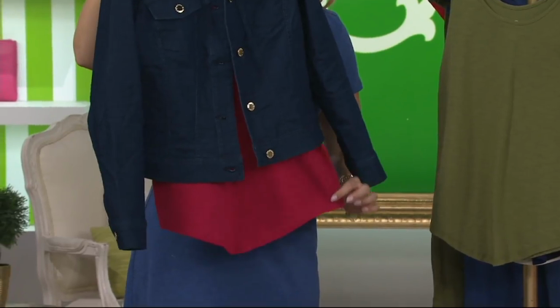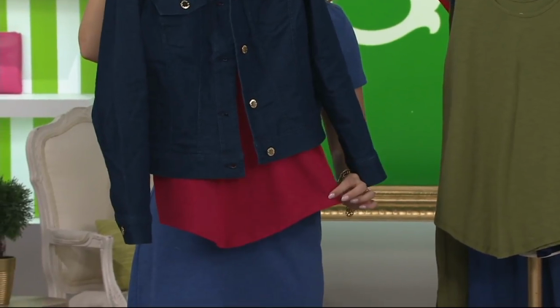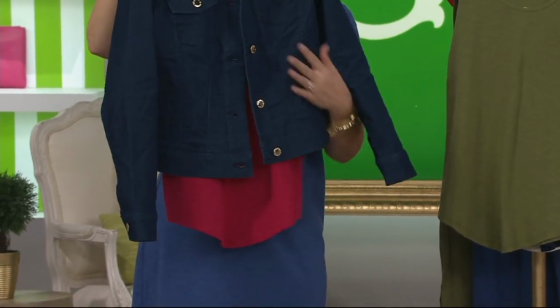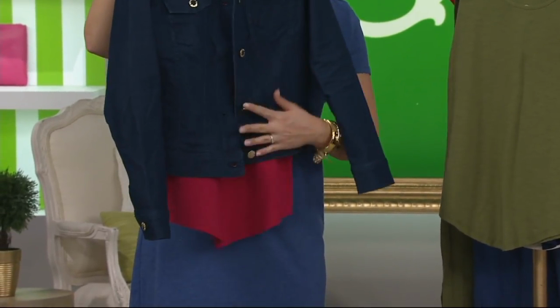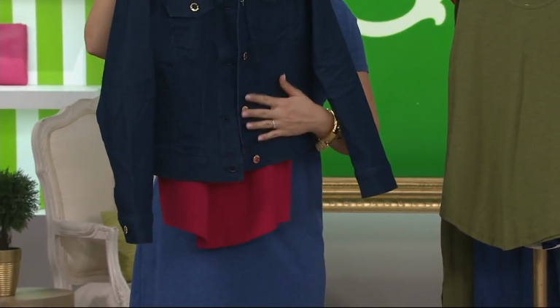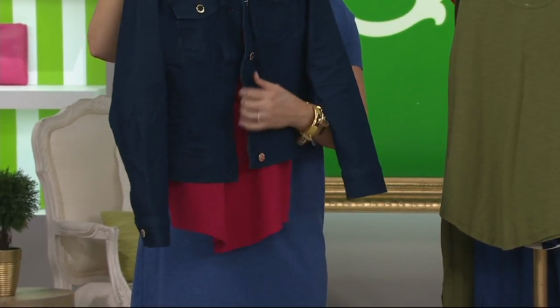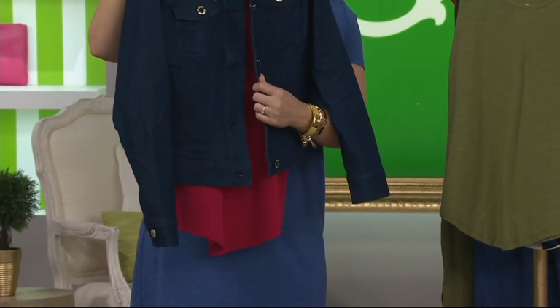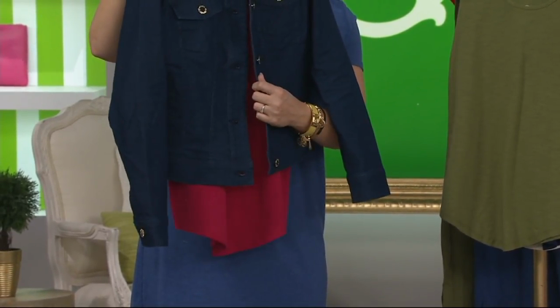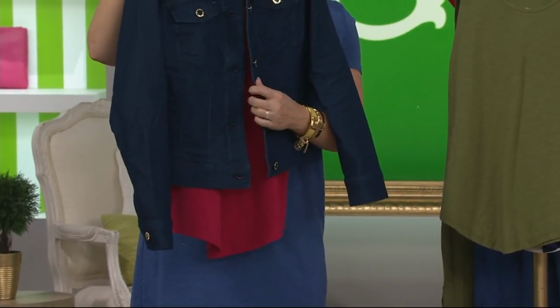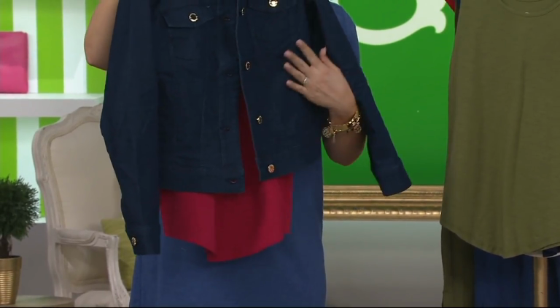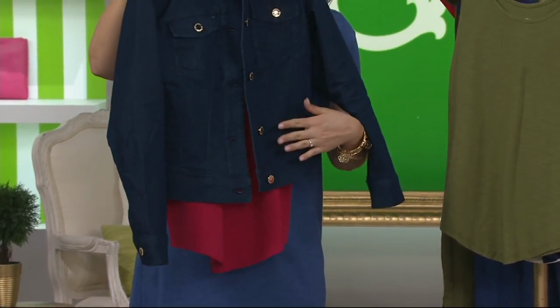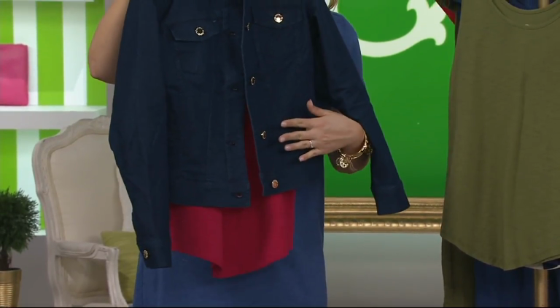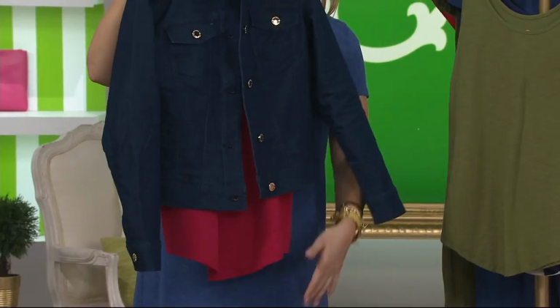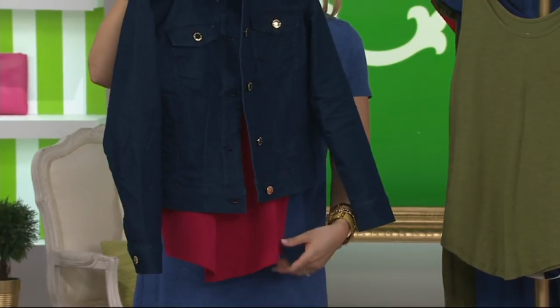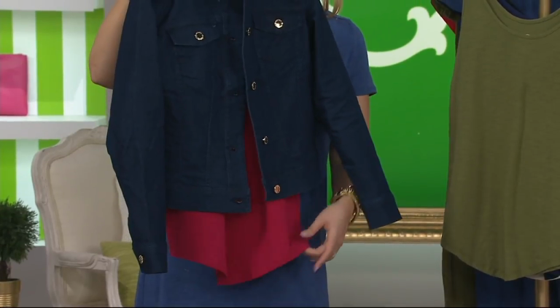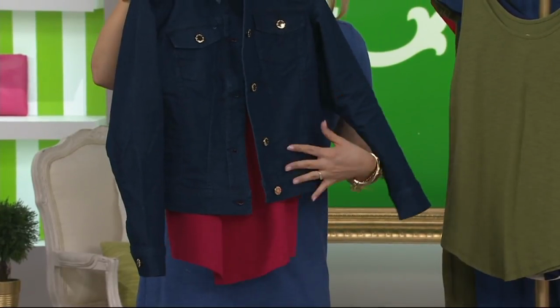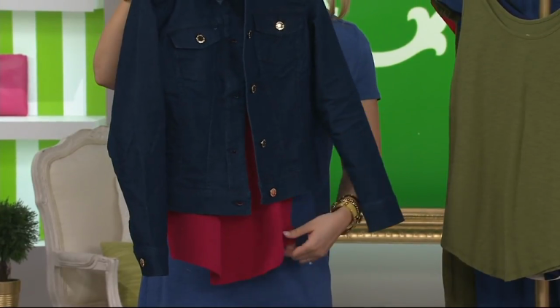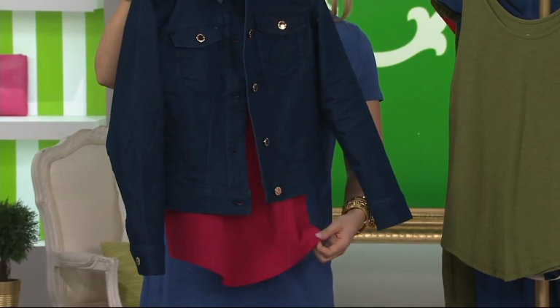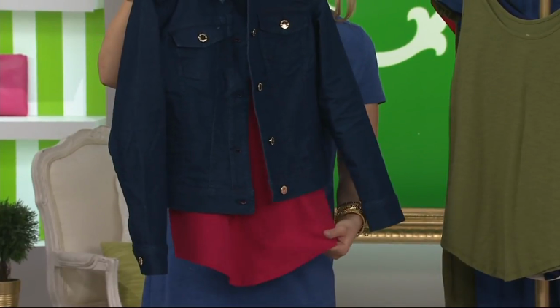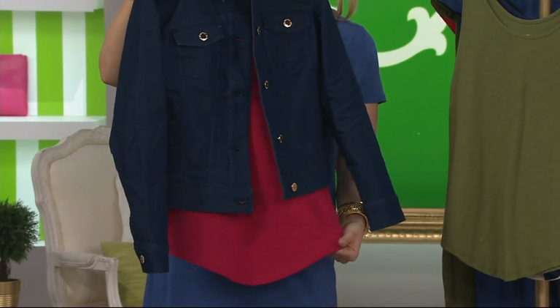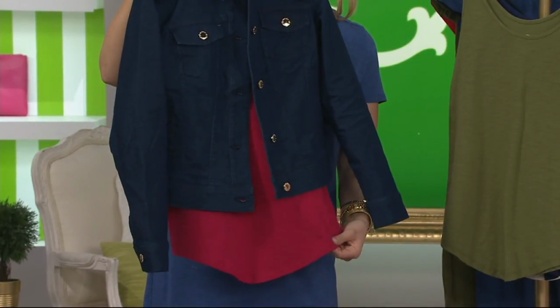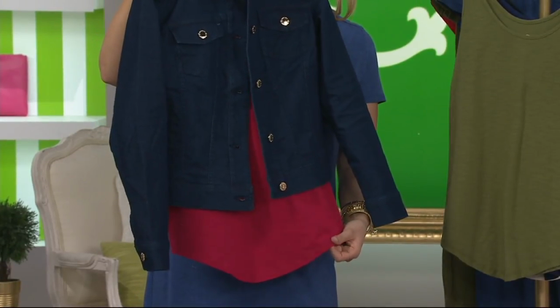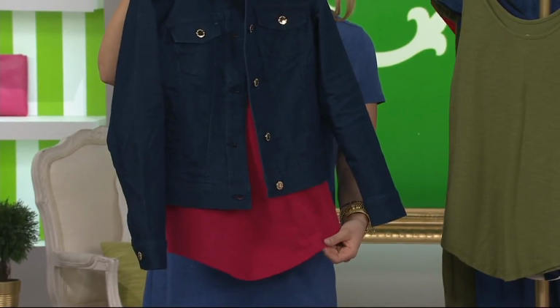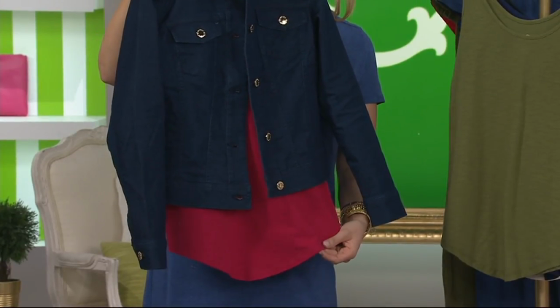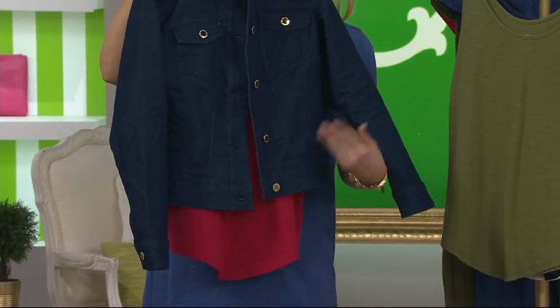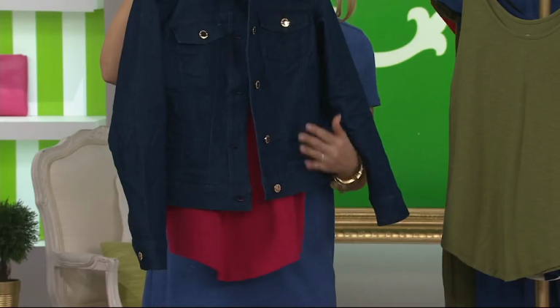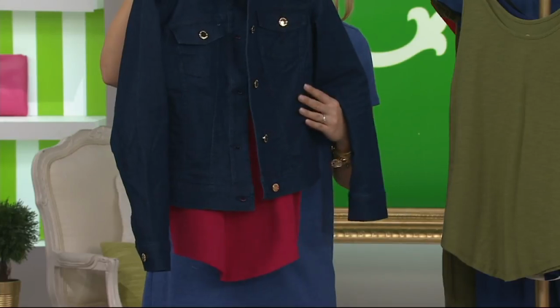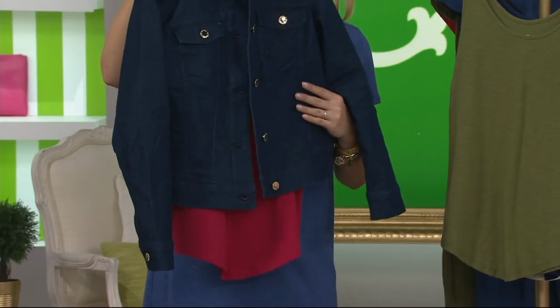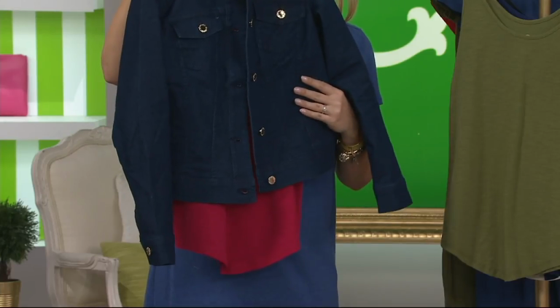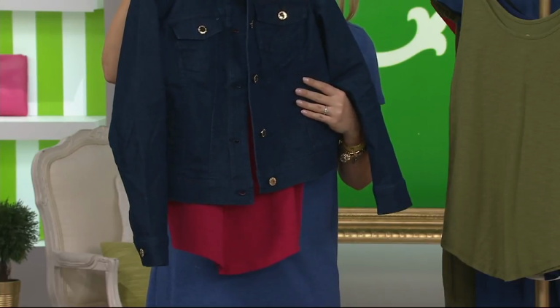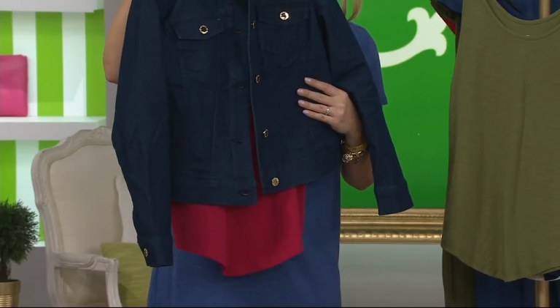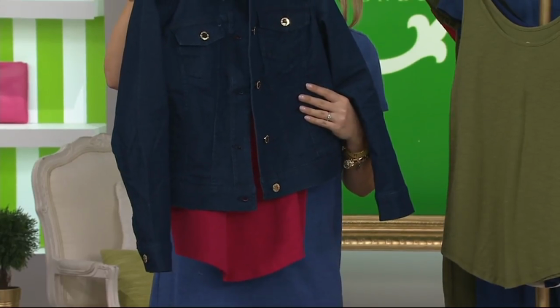You were talking about wearing the chambray jacket as a jacket or as a shirt — to have it all buttoned up. Why not put the little tank underneath of it and have that beautiful layering factor going on? I can support that fully.